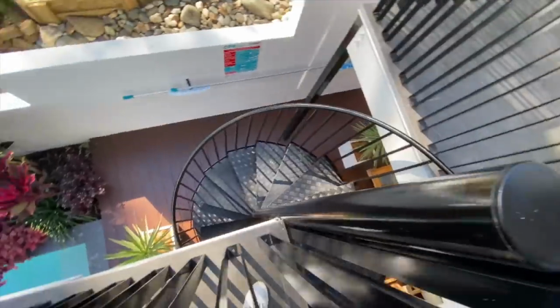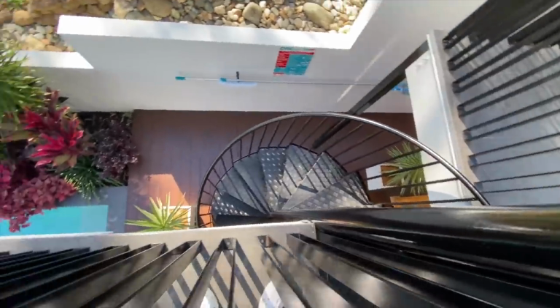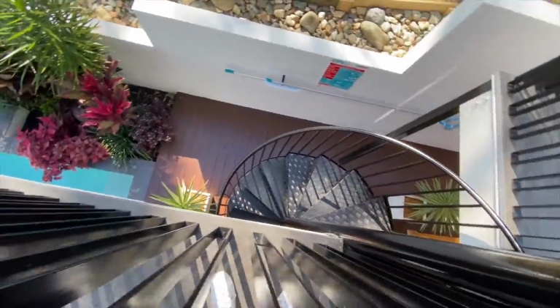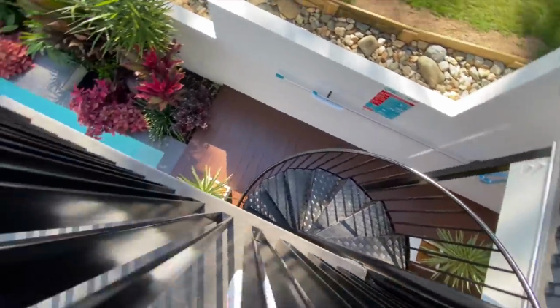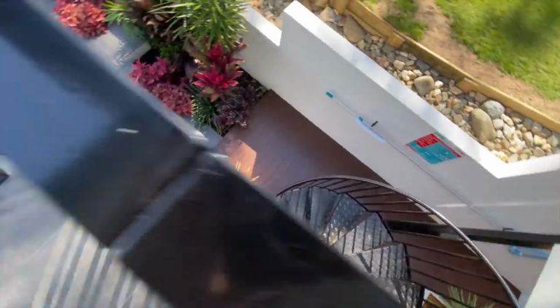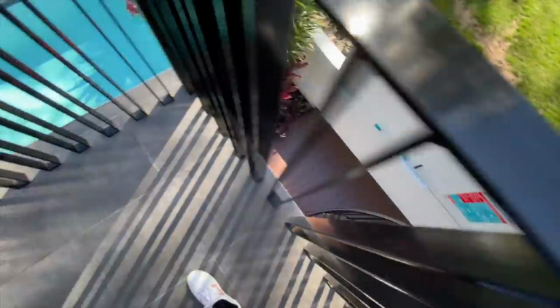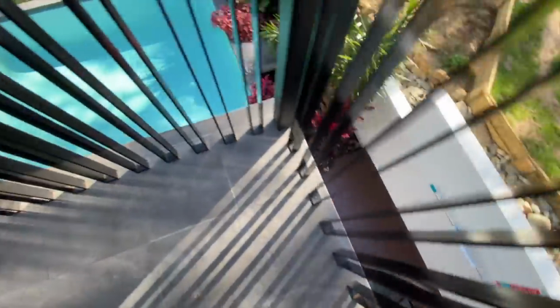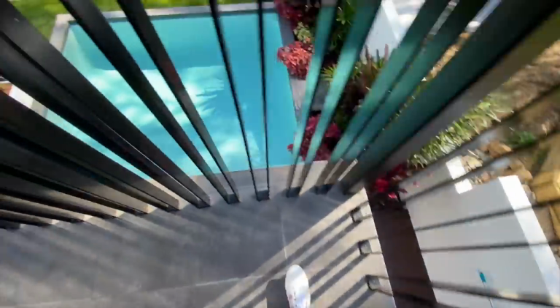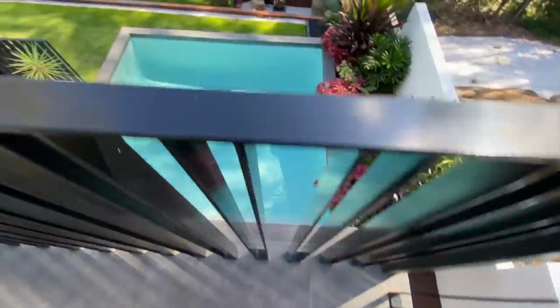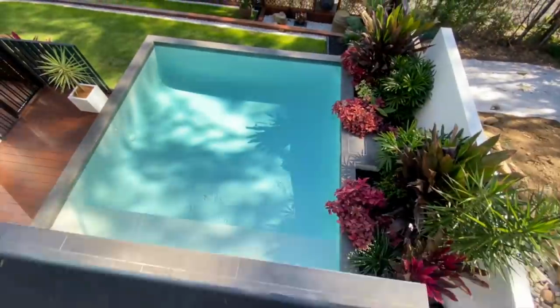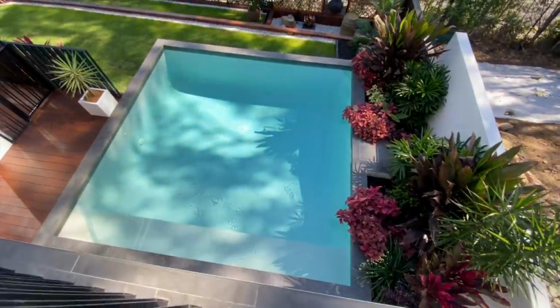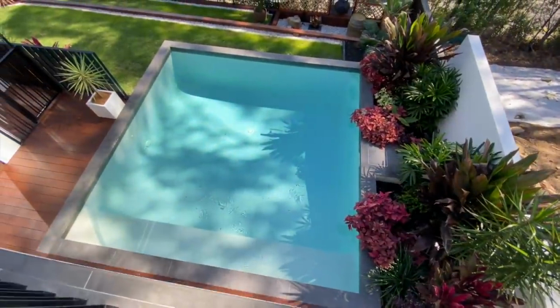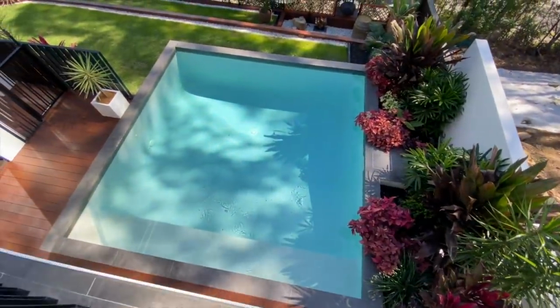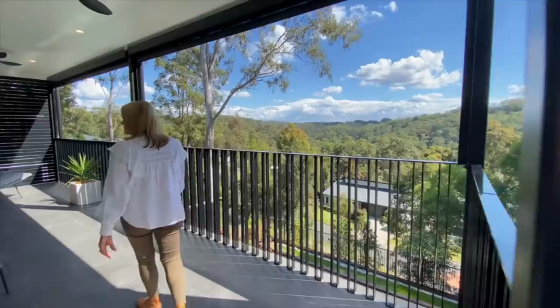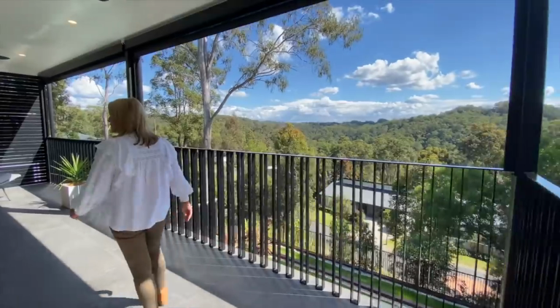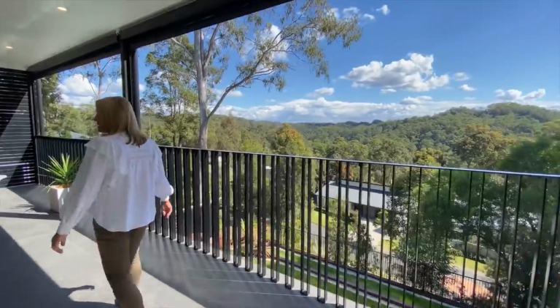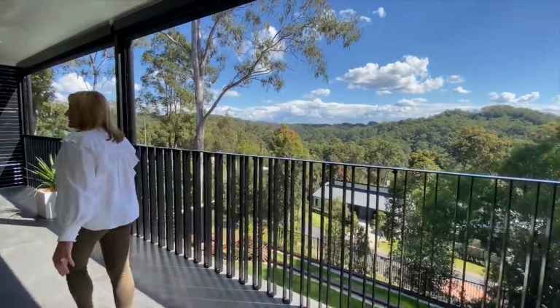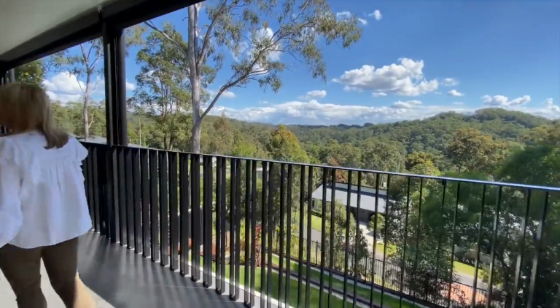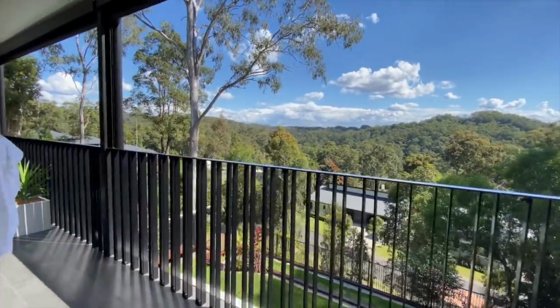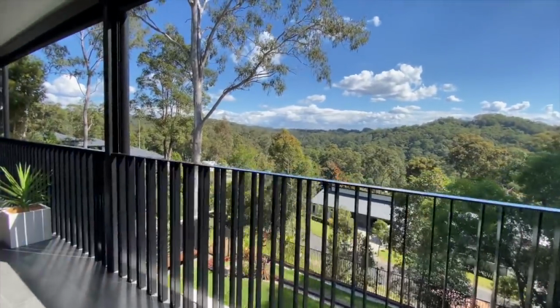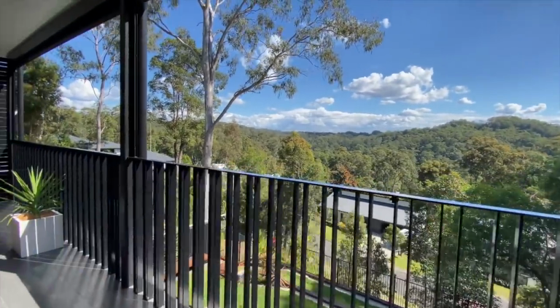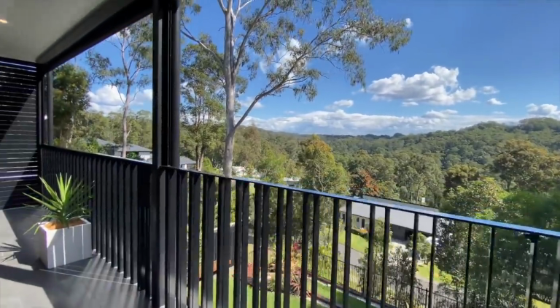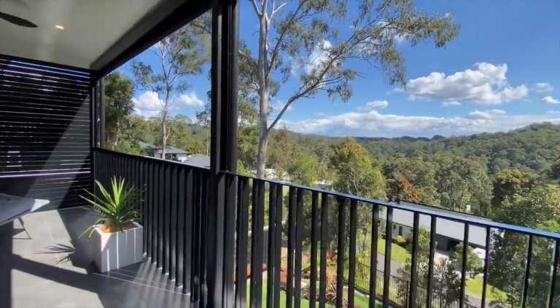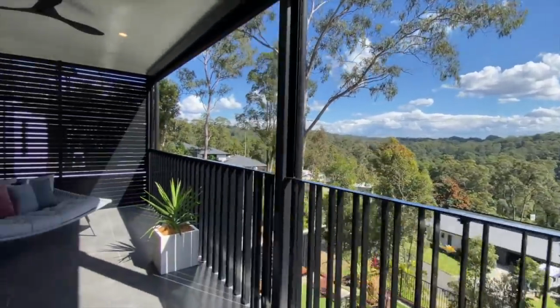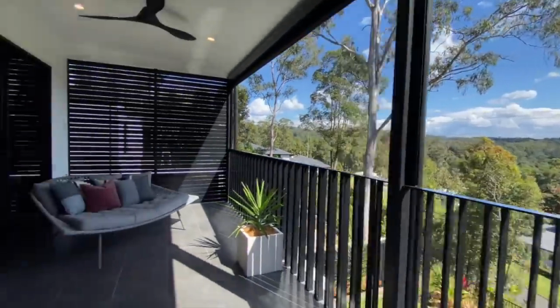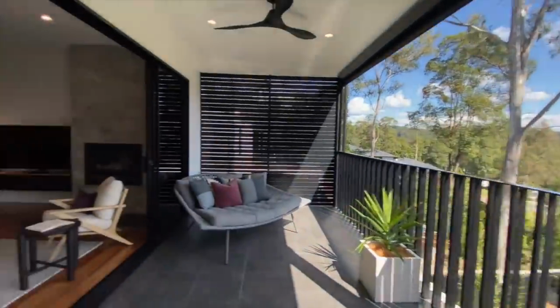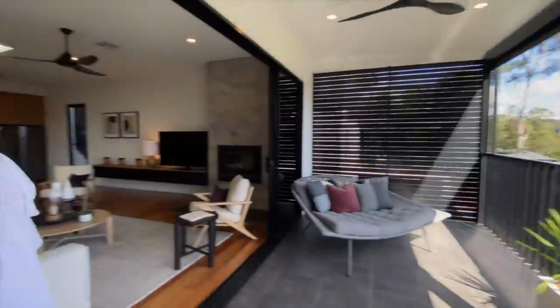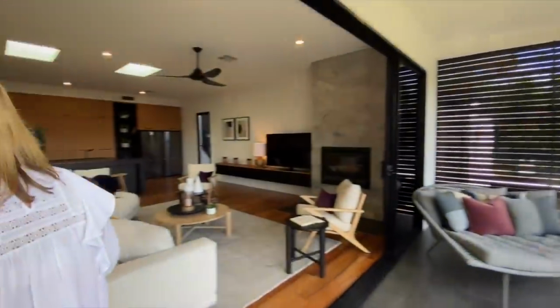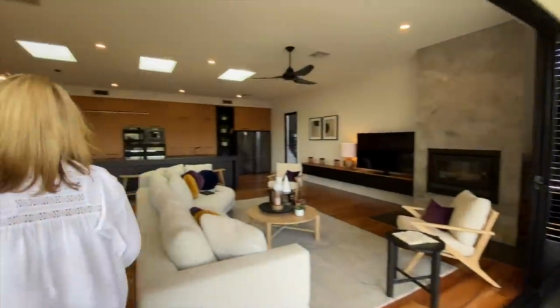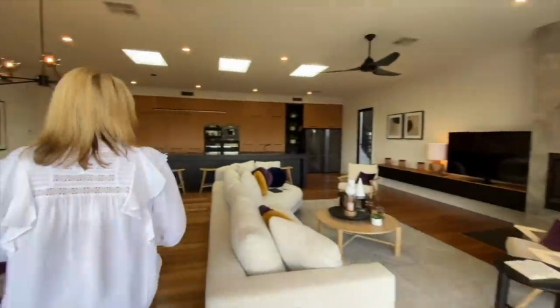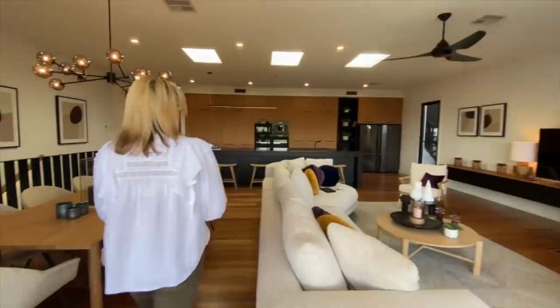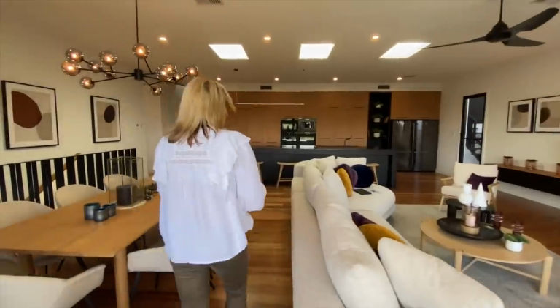And a stunning magnesium pool. There are another two bedrooms on this level and your laundry.